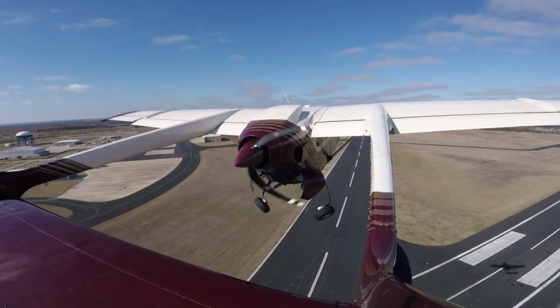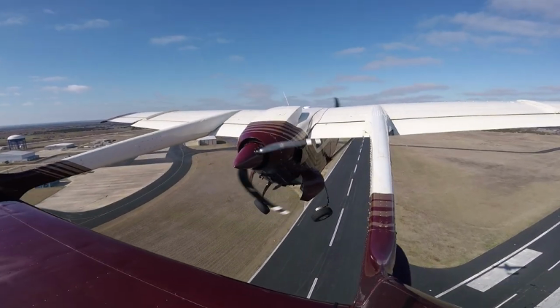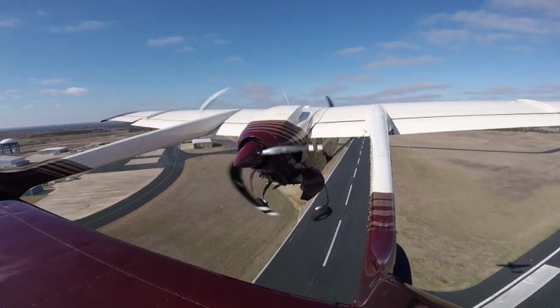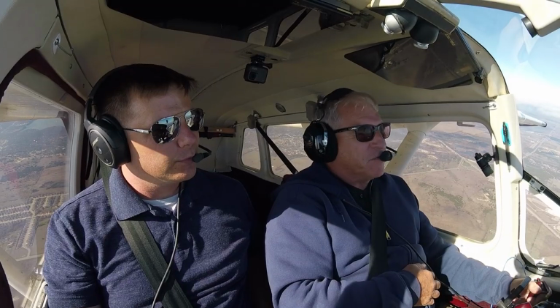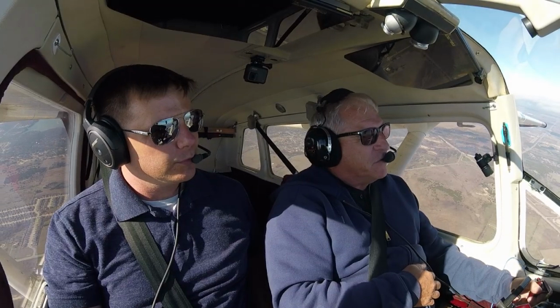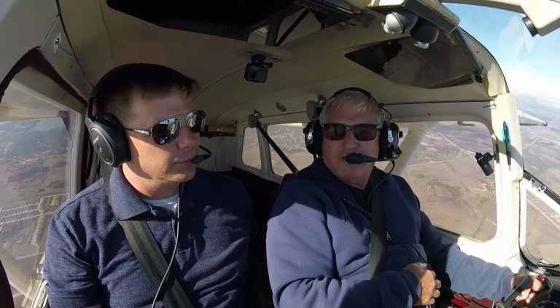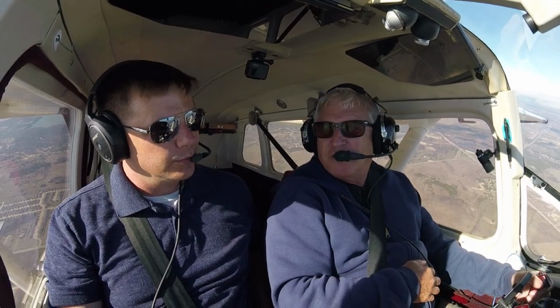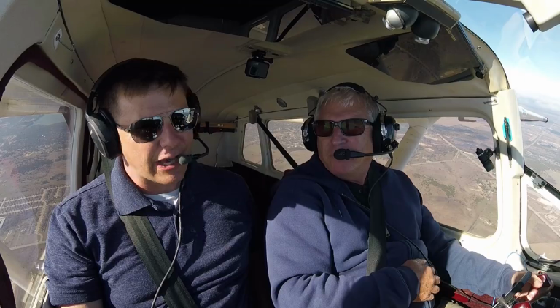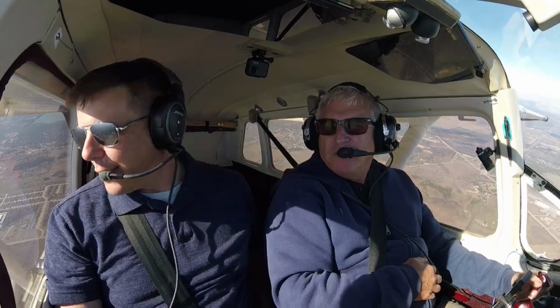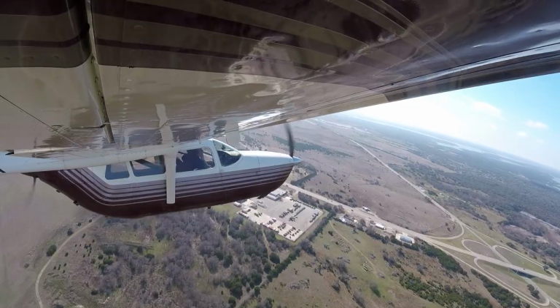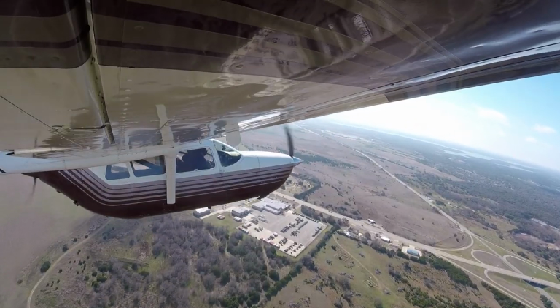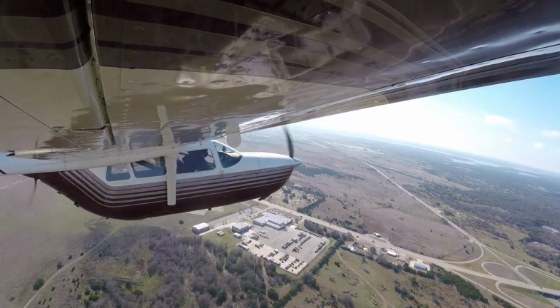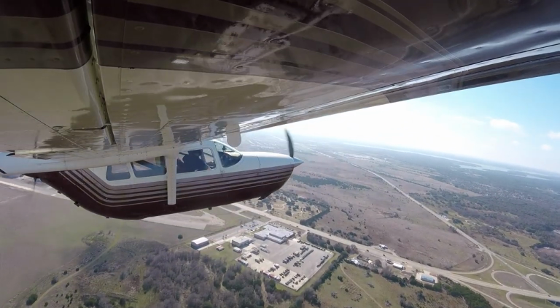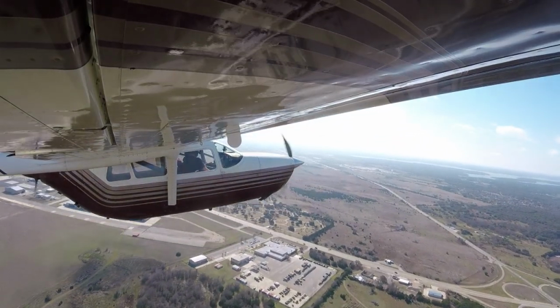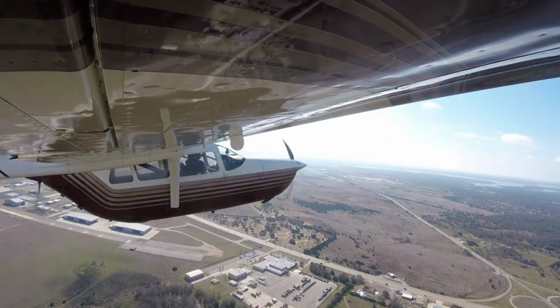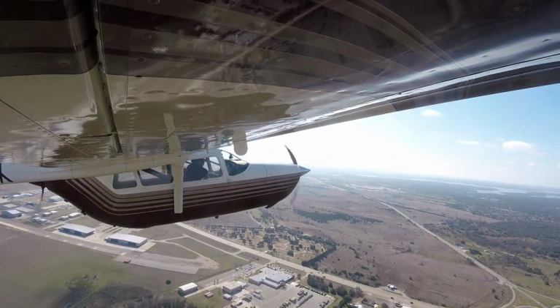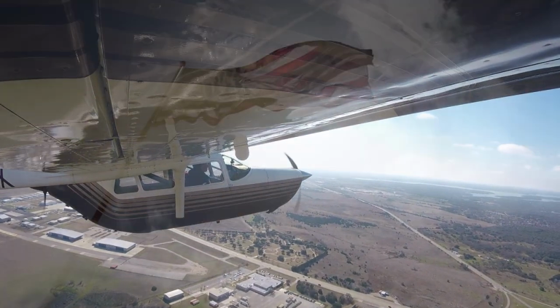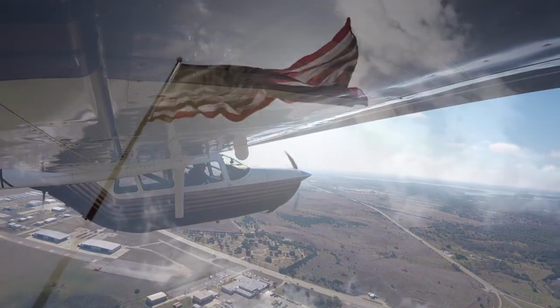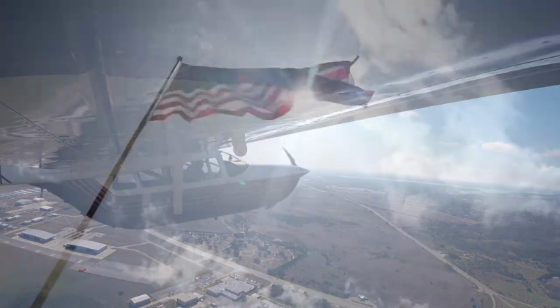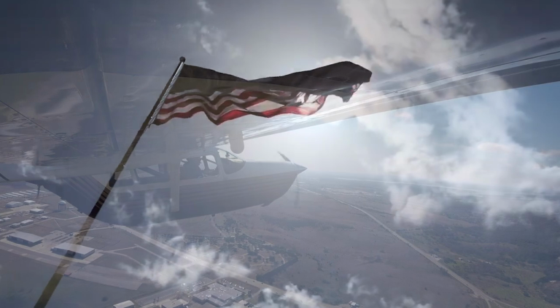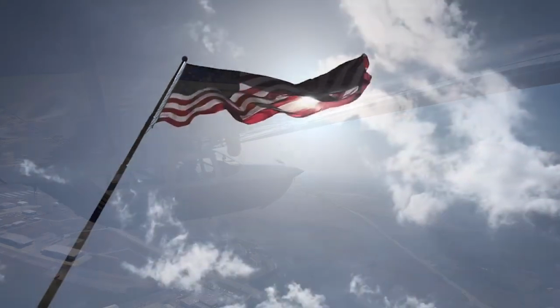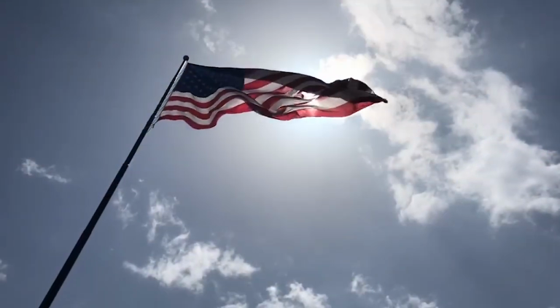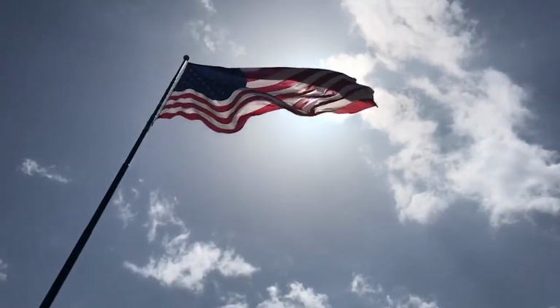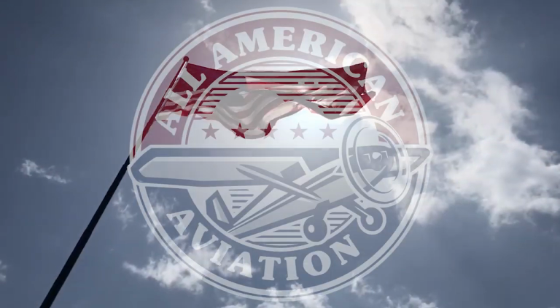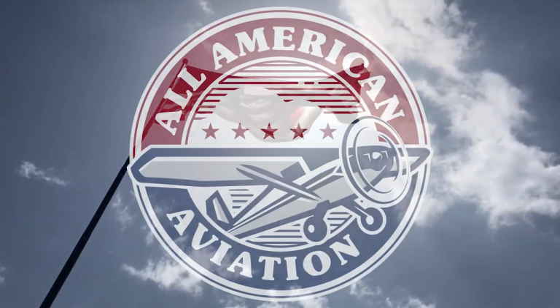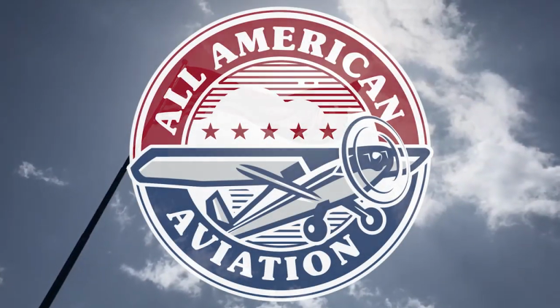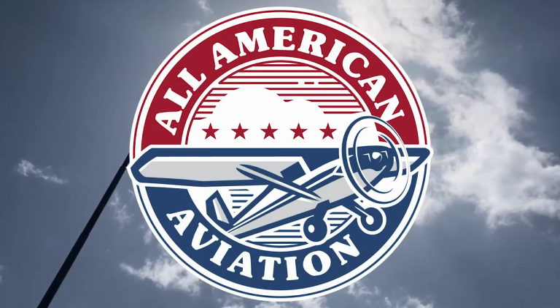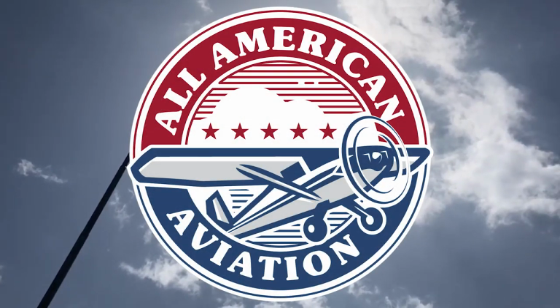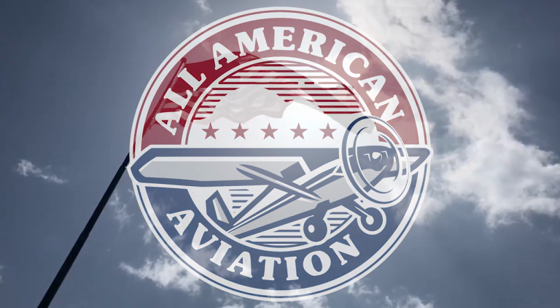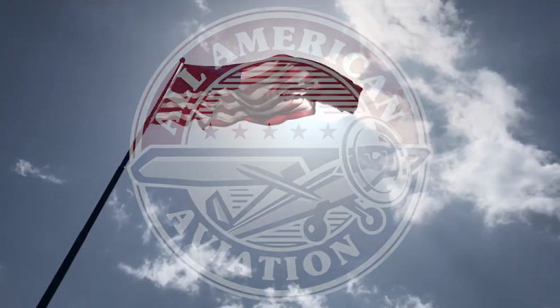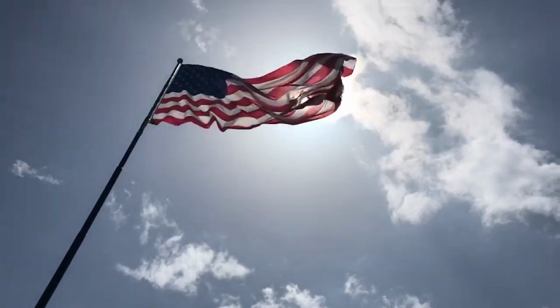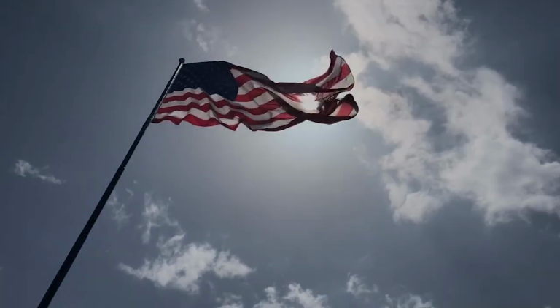Join me next episode as we take to the sky and discuss some of the unique characteristics of the Cessna 337 Sky Master. Until next week — fly safe, keep learning, and never give up on a dream. So long.